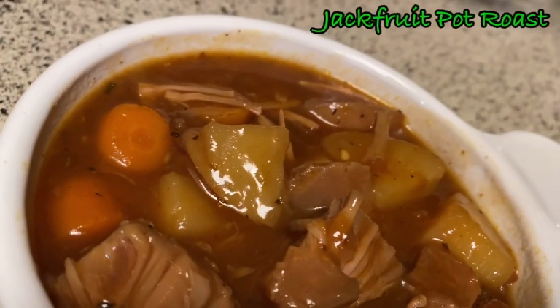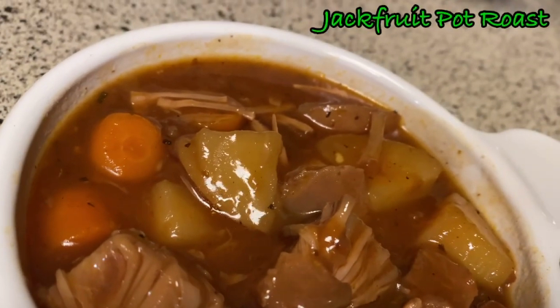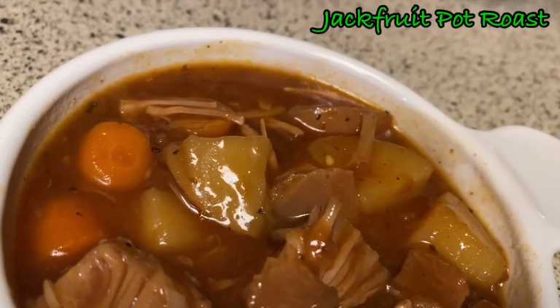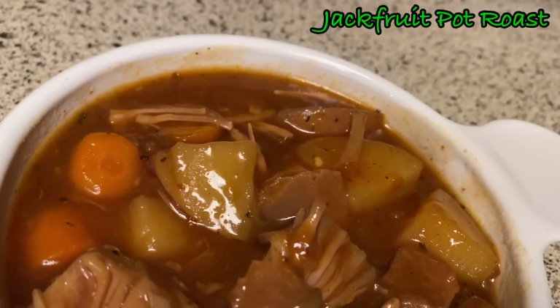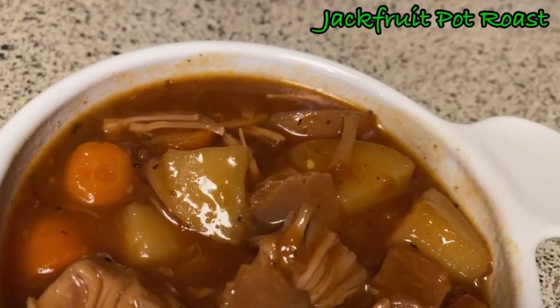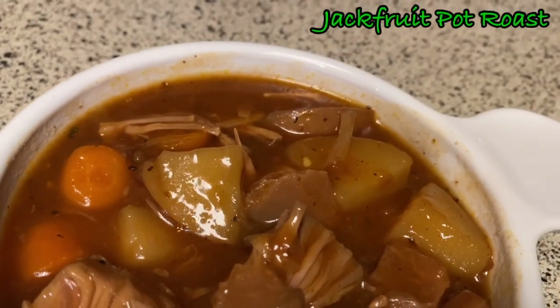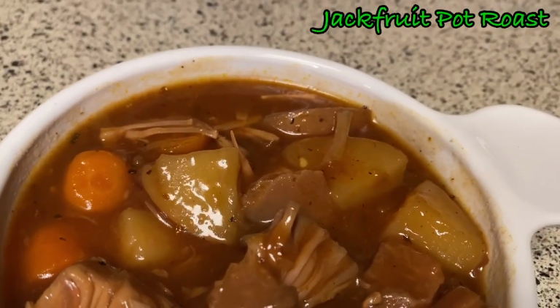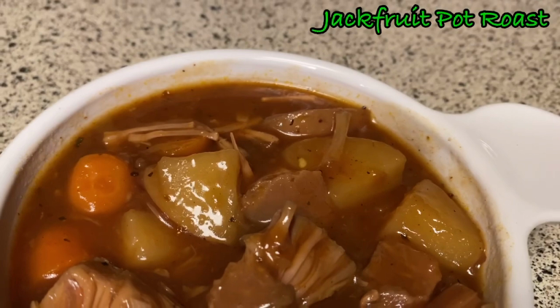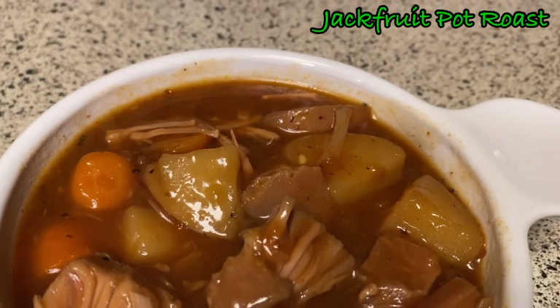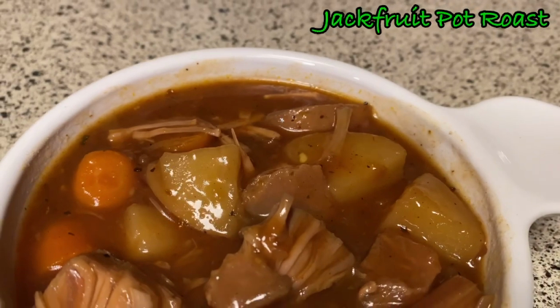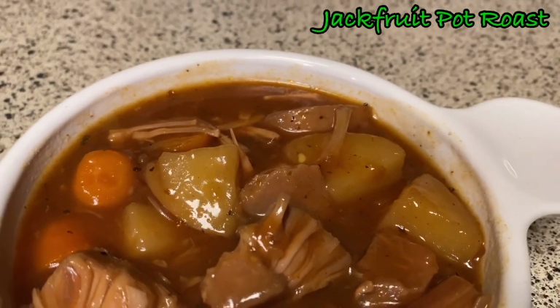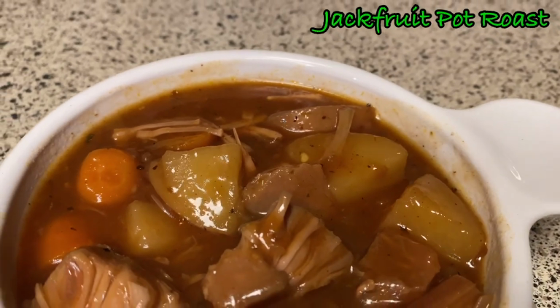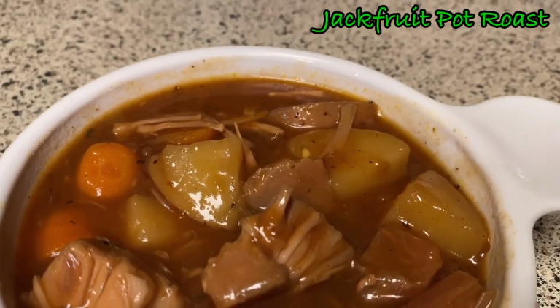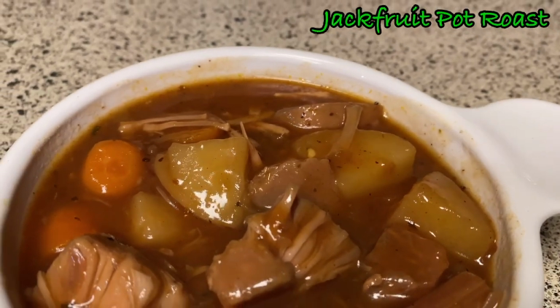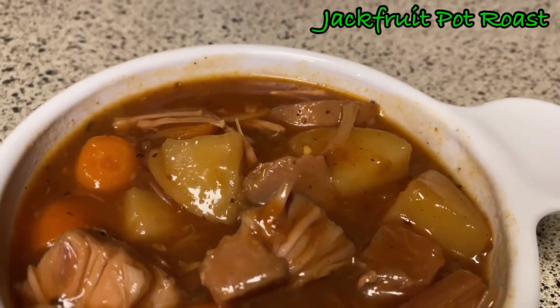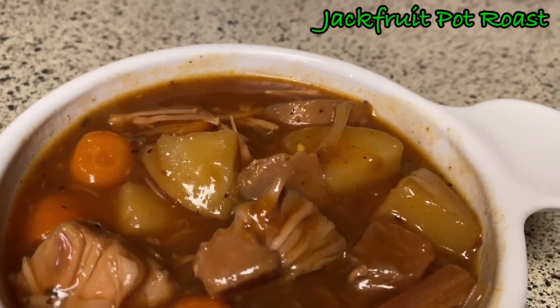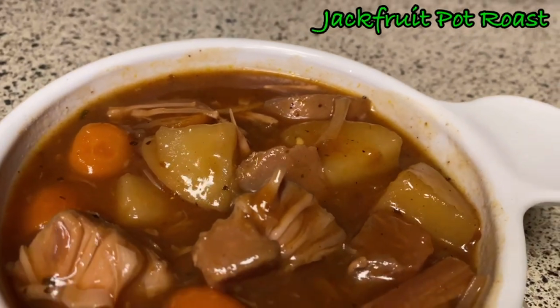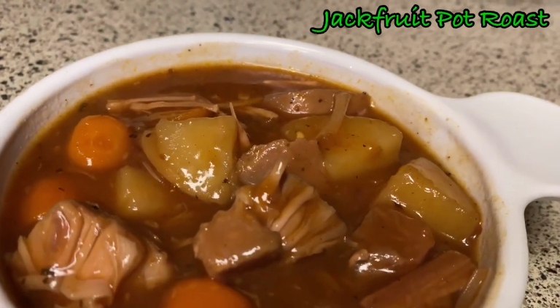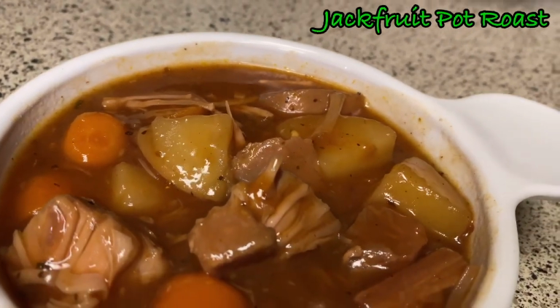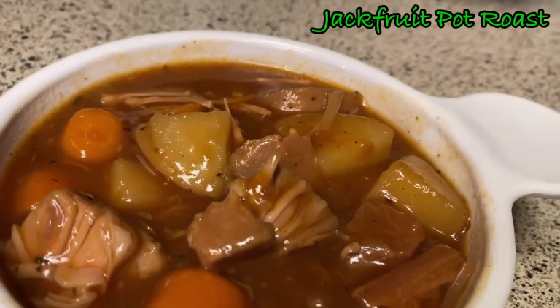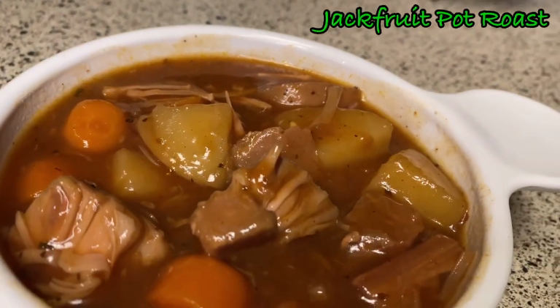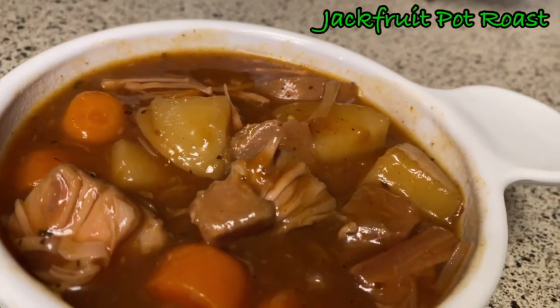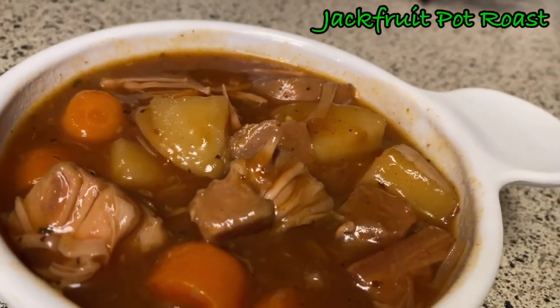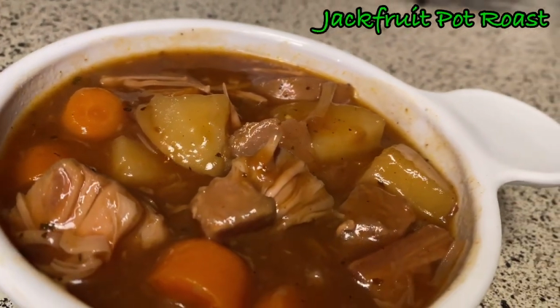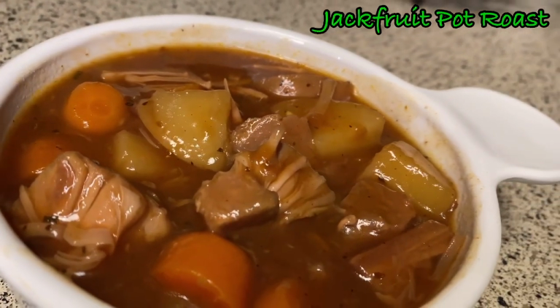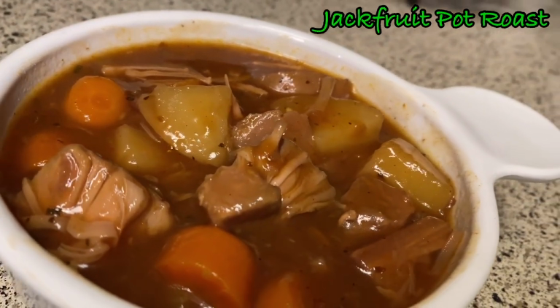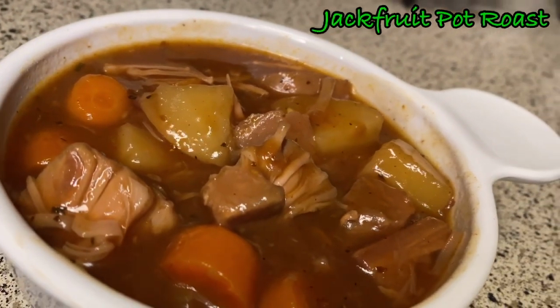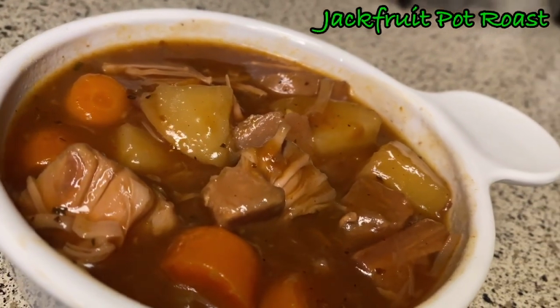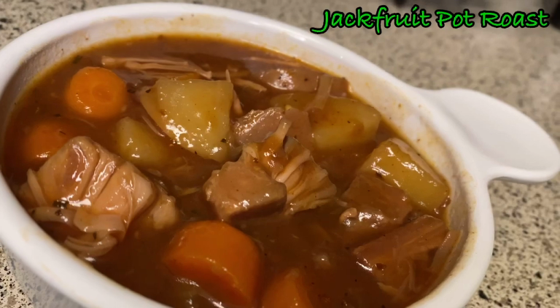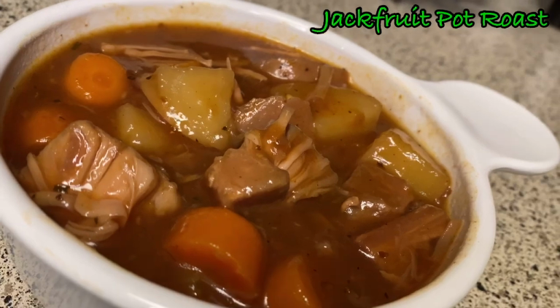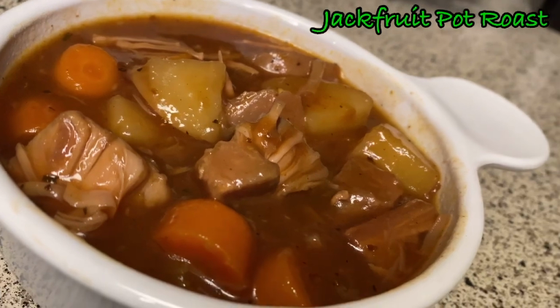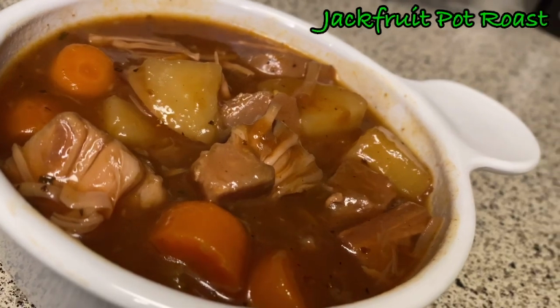In today's video, I'm going to be sharing with you how I made this amazingly delicious jackfruit pot roast.